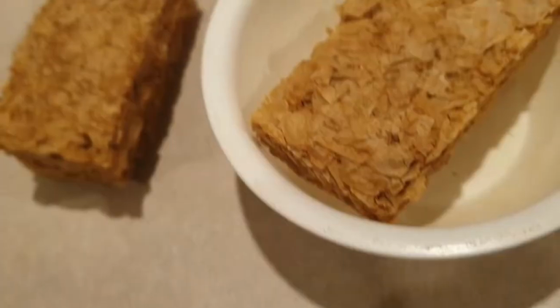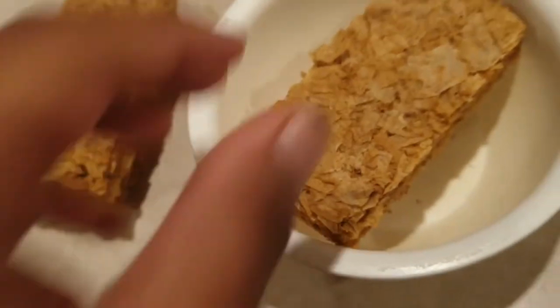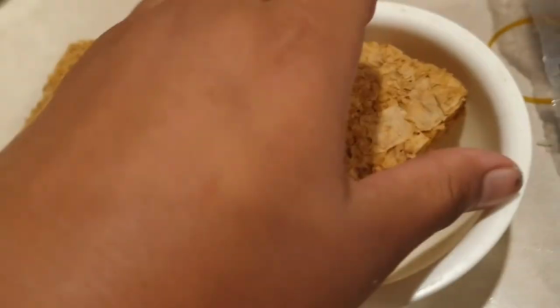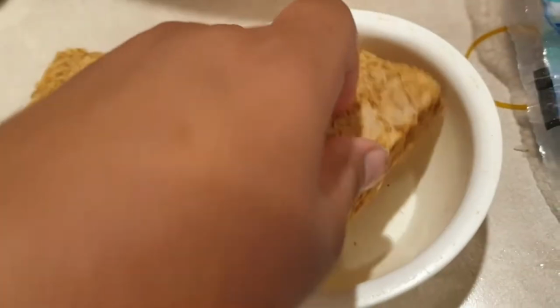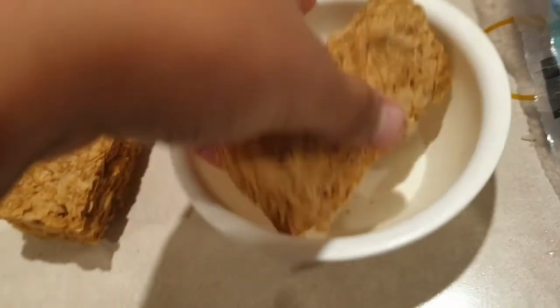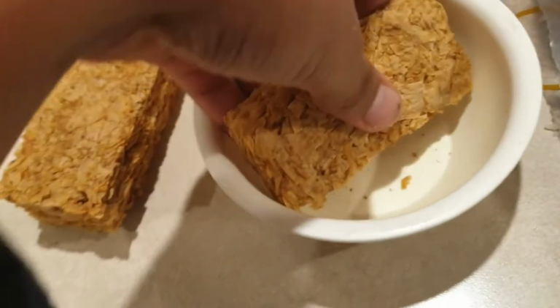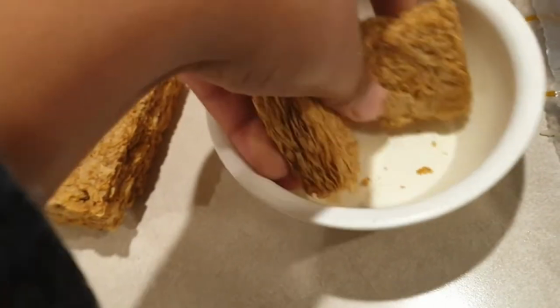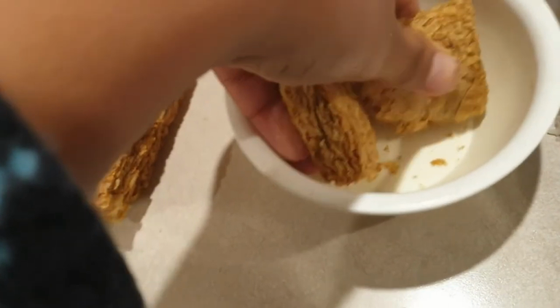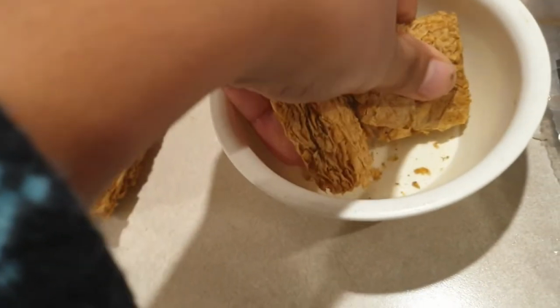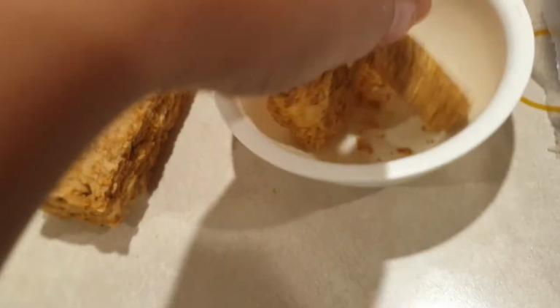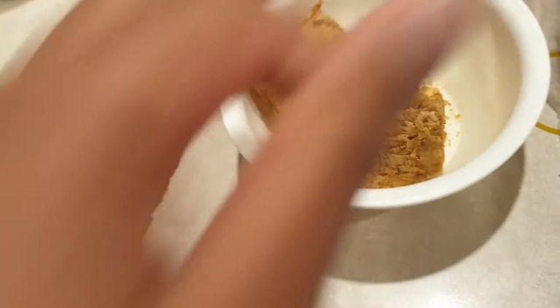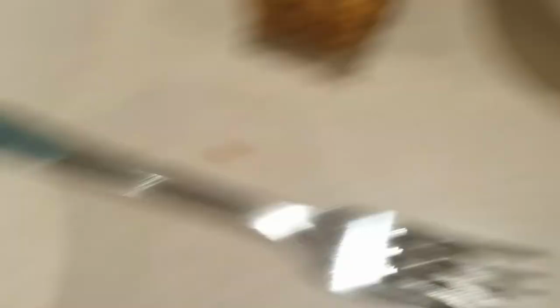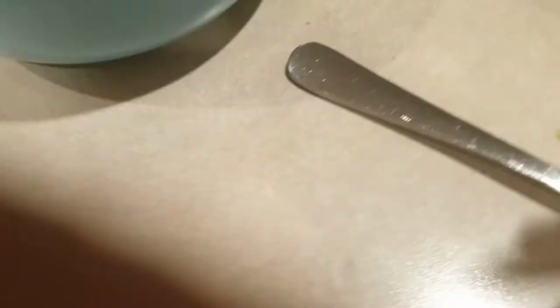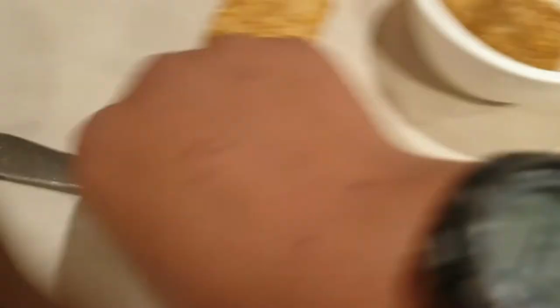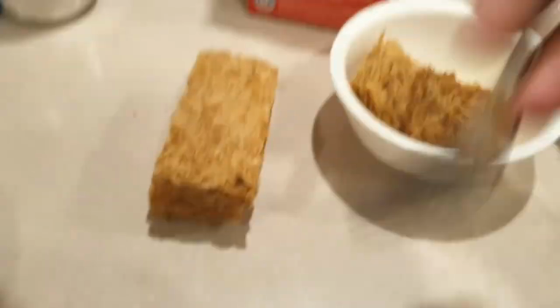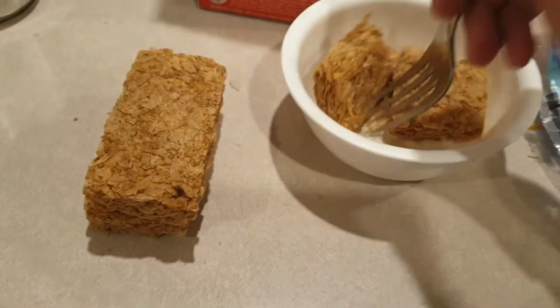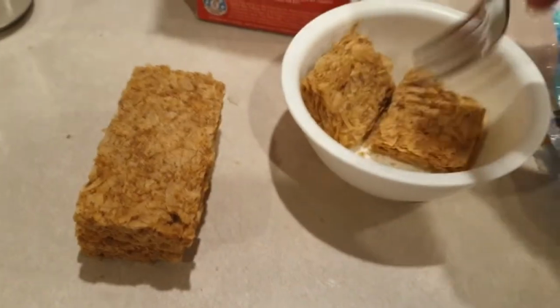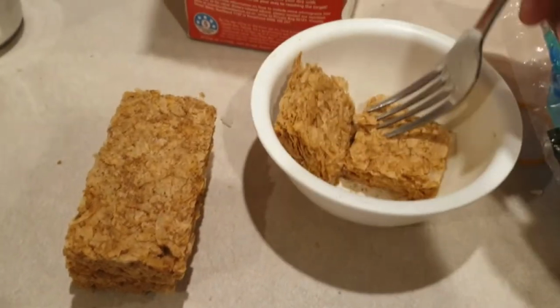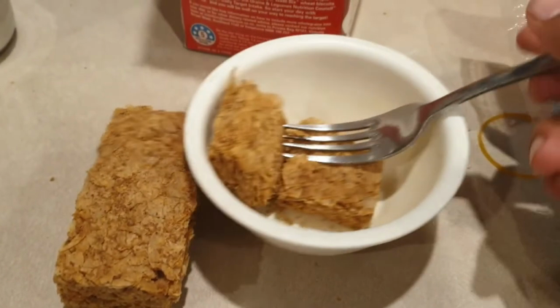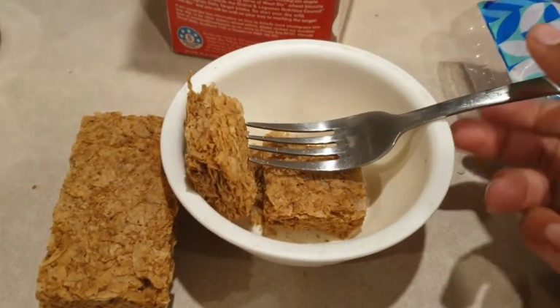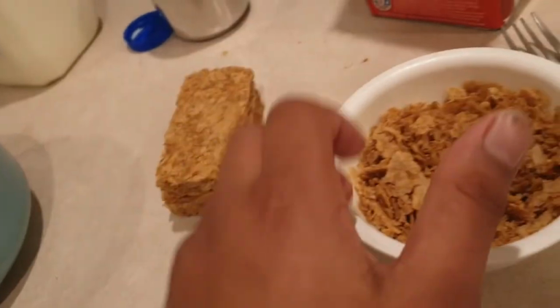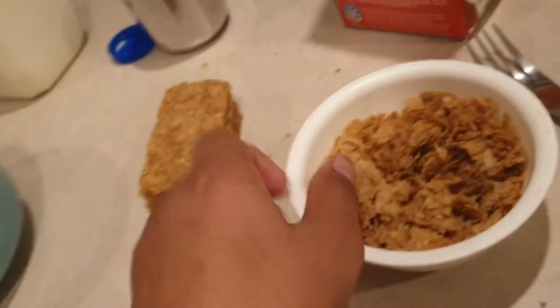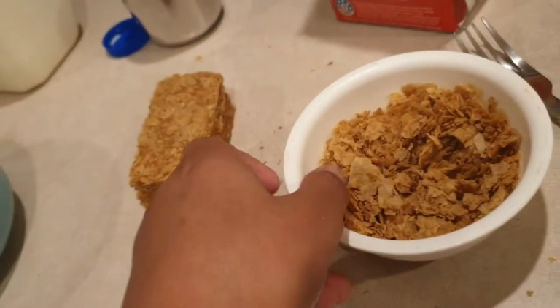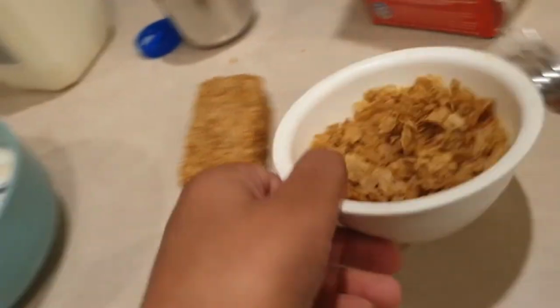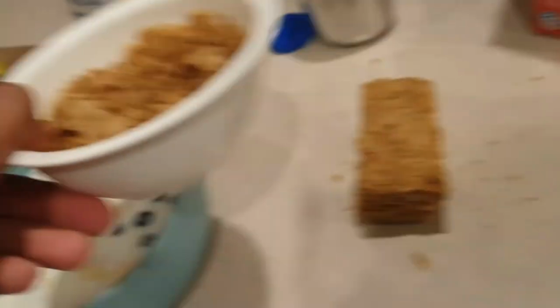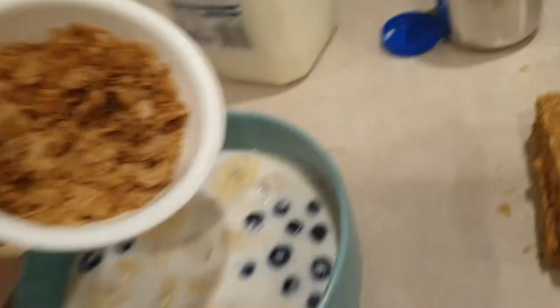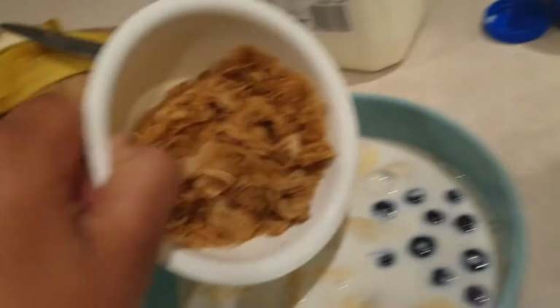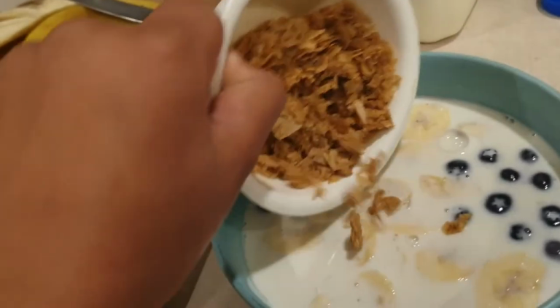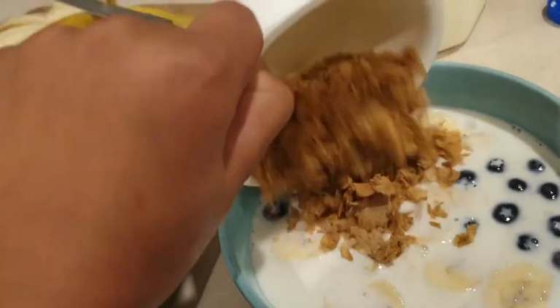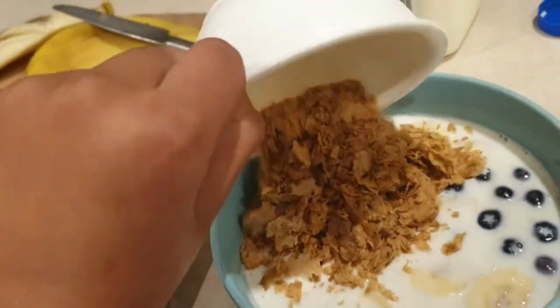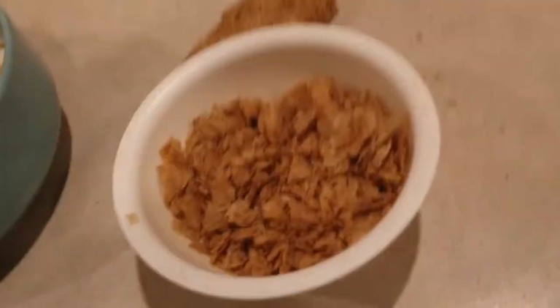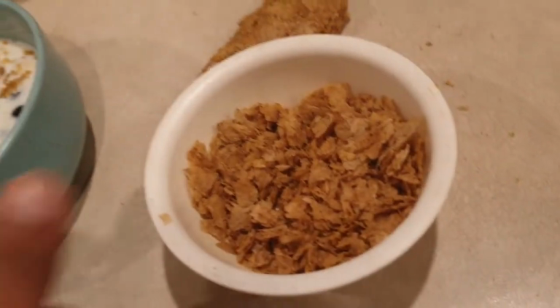Break them with both hands in a bowl. Use a fork as well if you need to. Pour it in. Repeat.